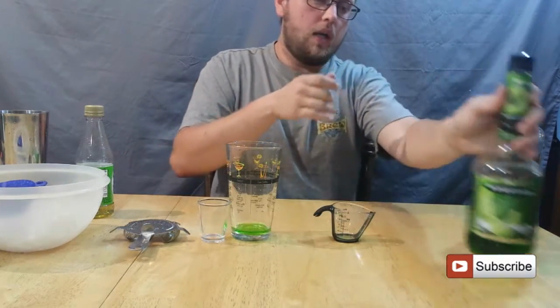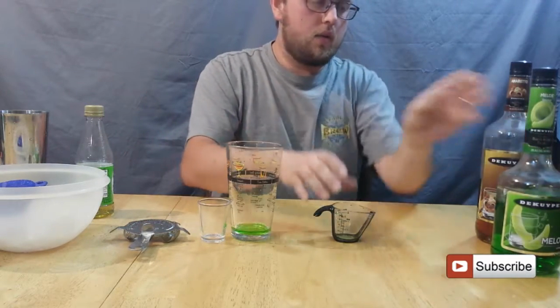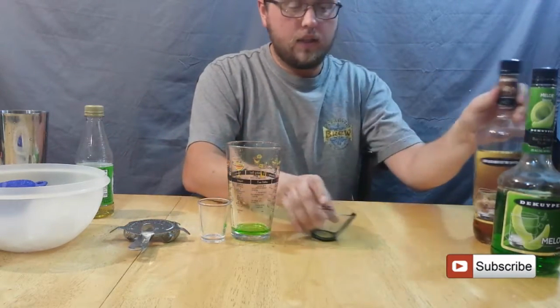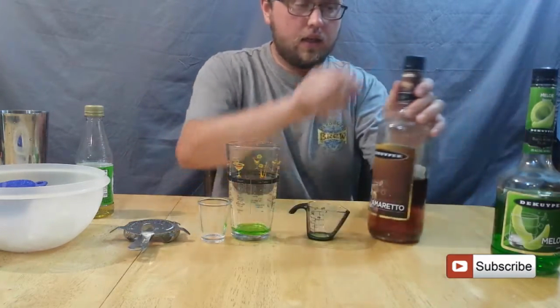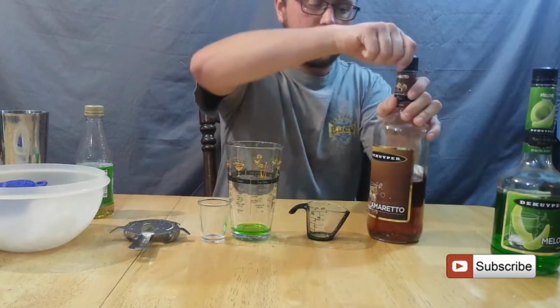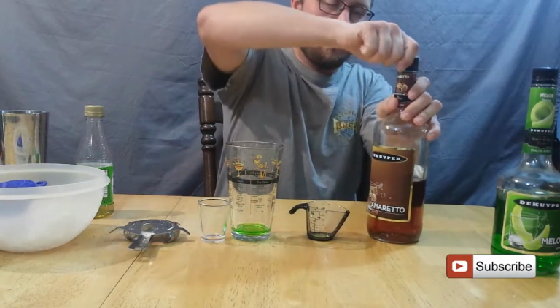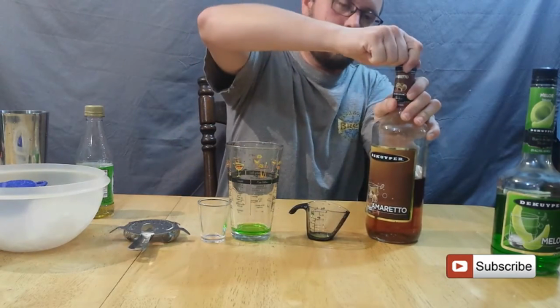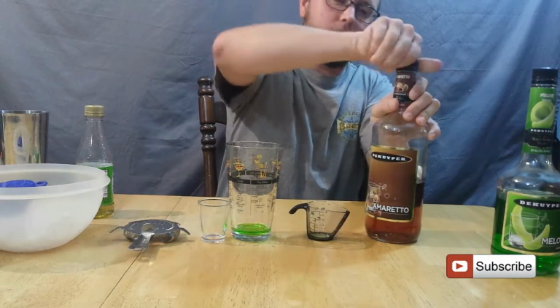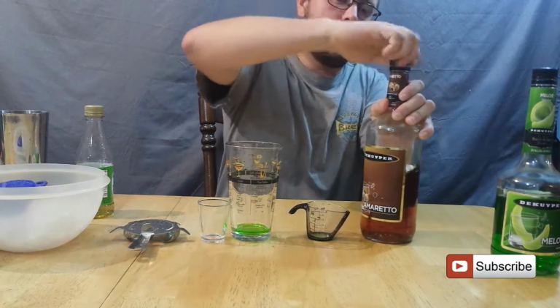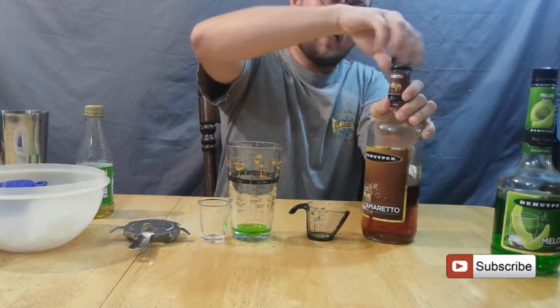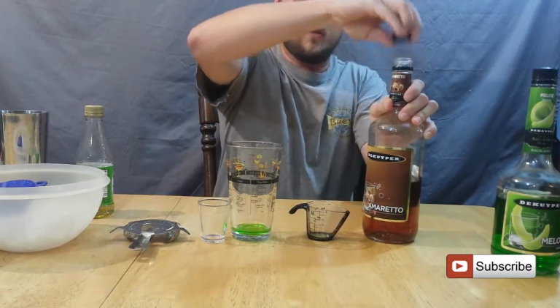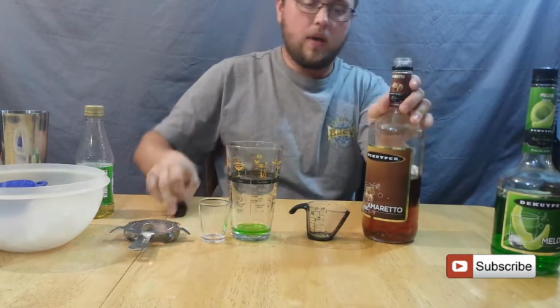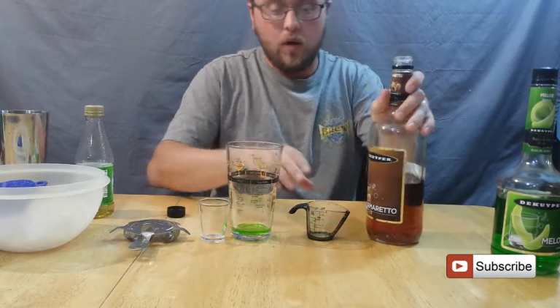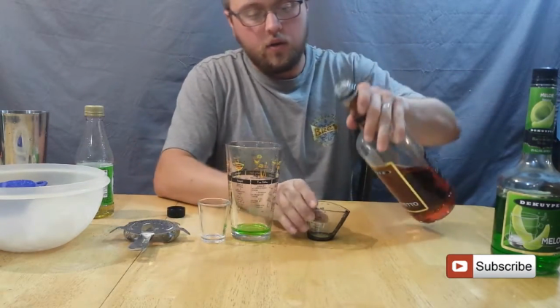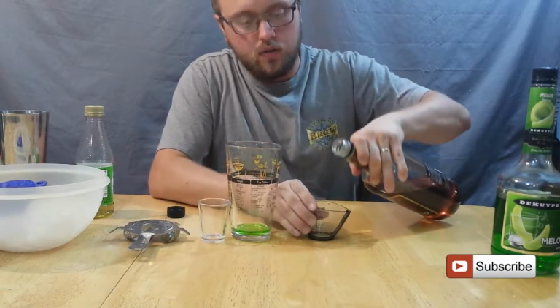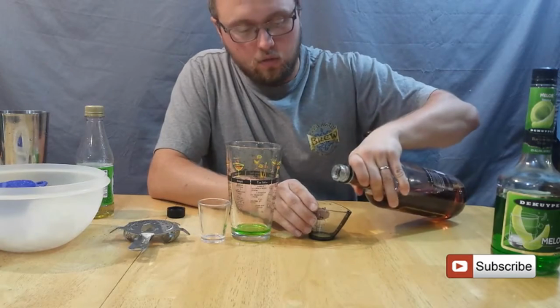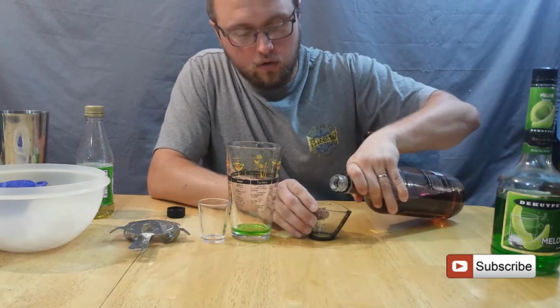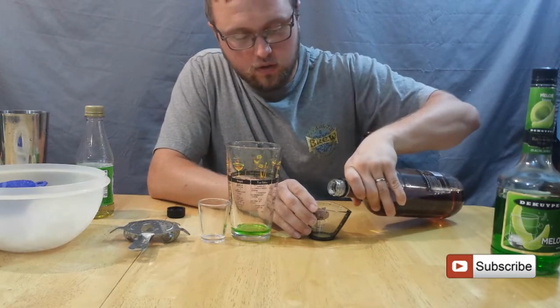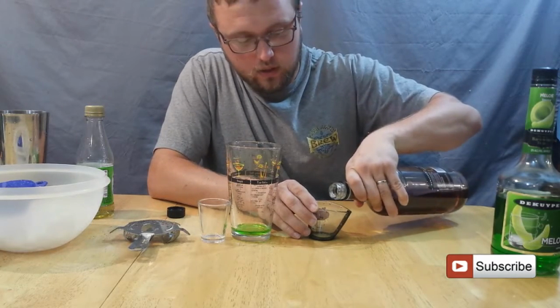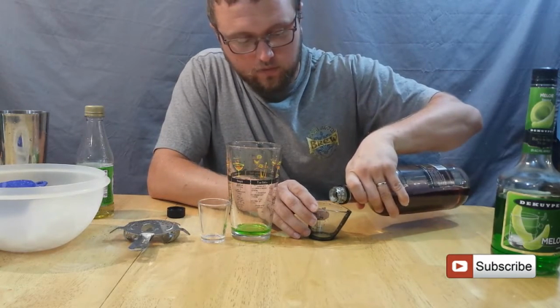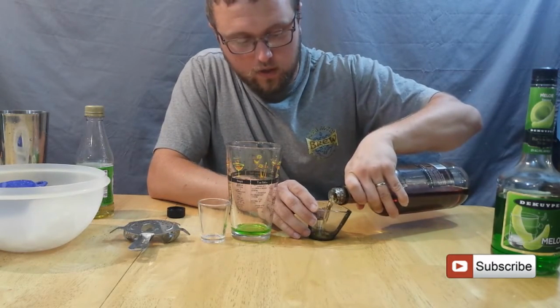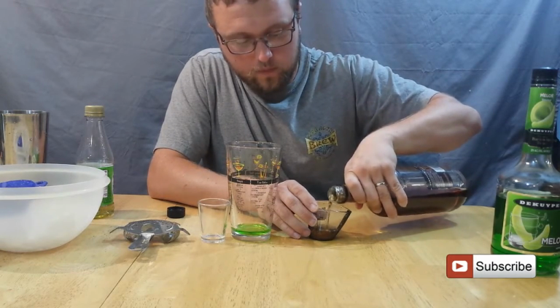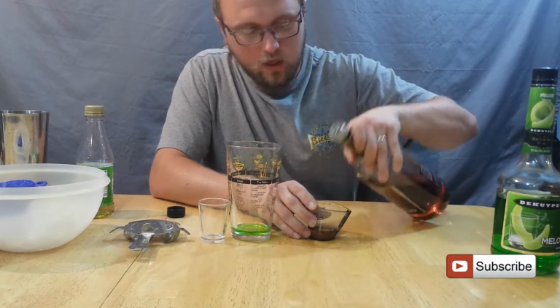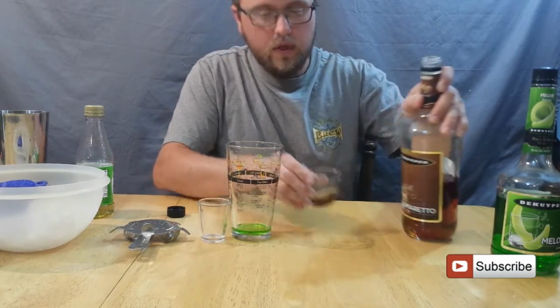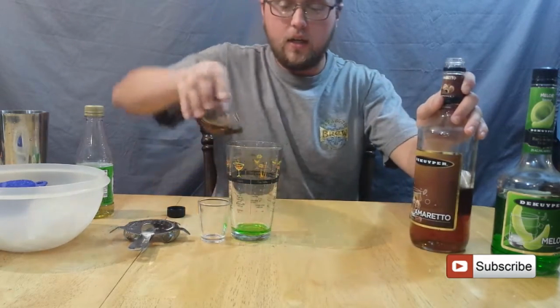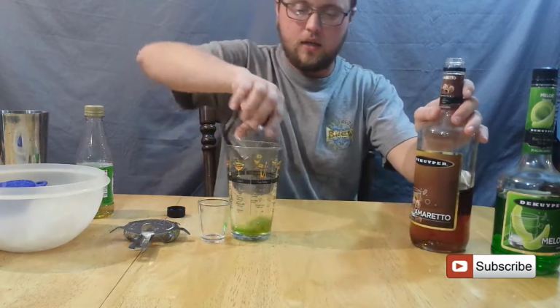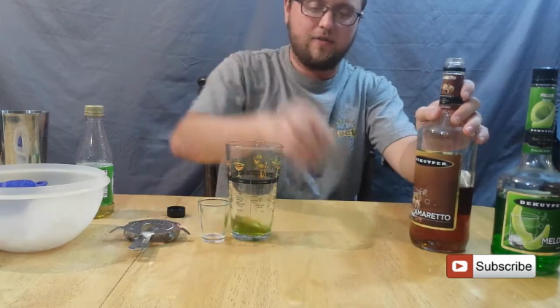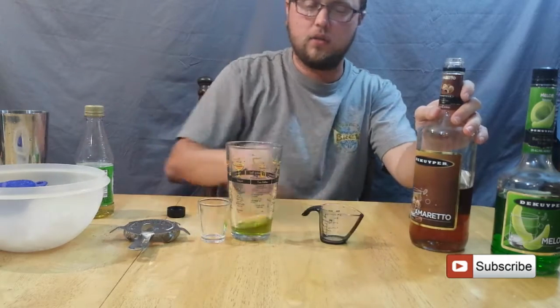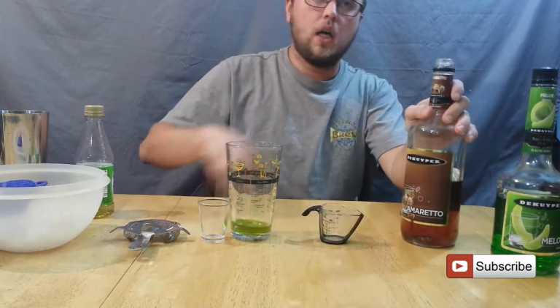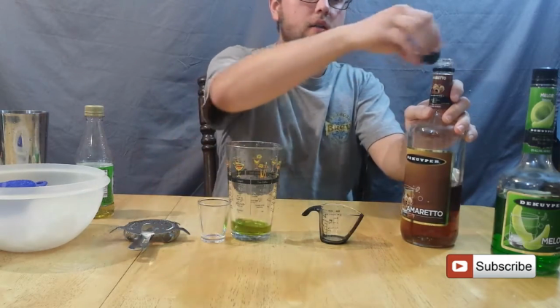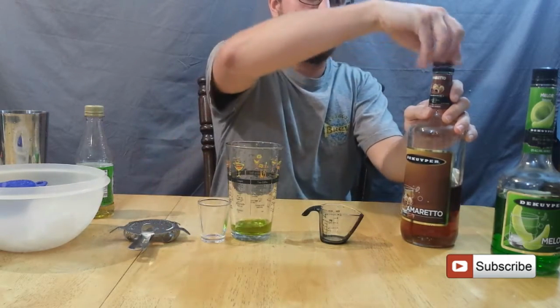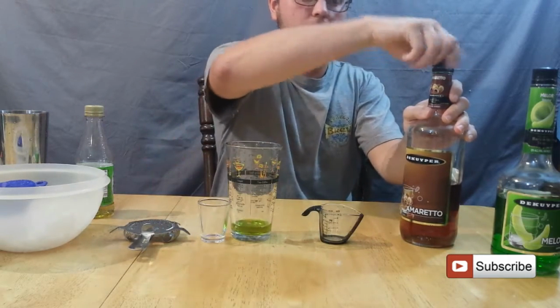You also want to take a half ounce of Amaretto. I'm using a cheaper Amaretto — you could use DiSaronno if you want. But we're making a just kind of fun little cocktail, nothing too serious.